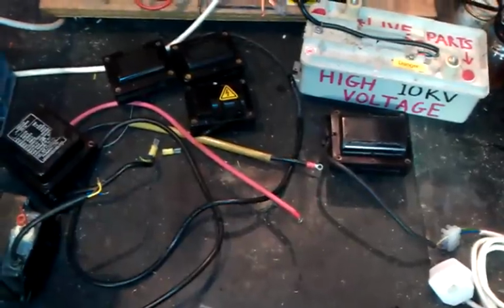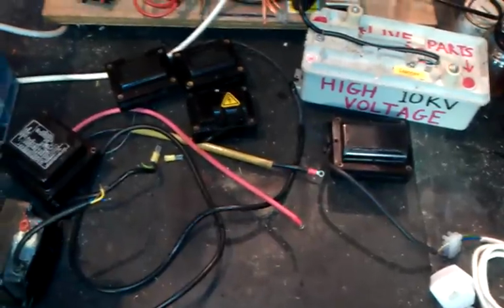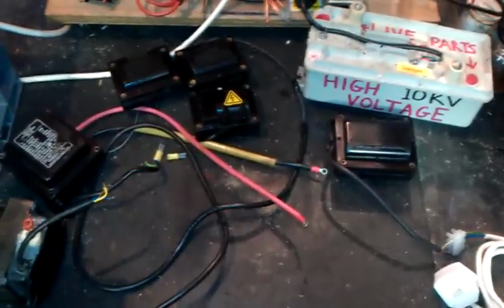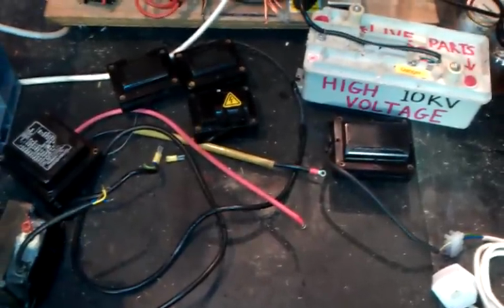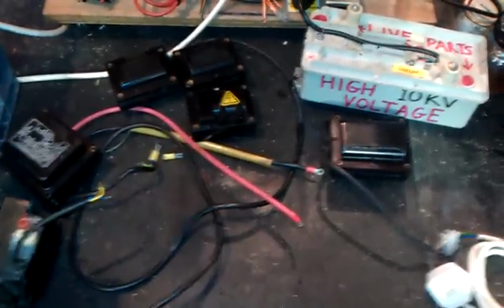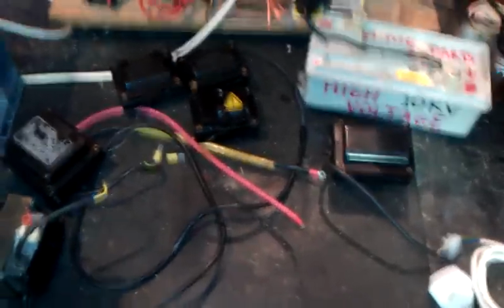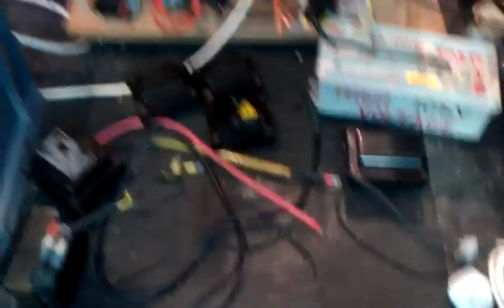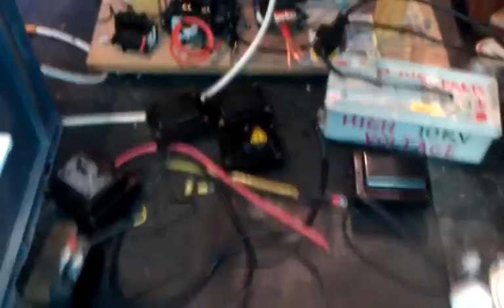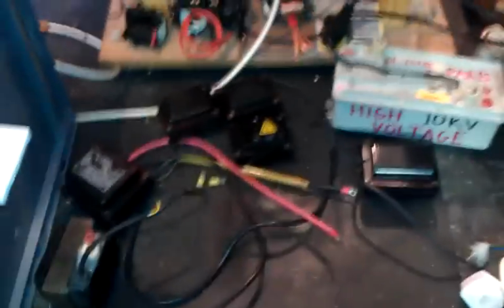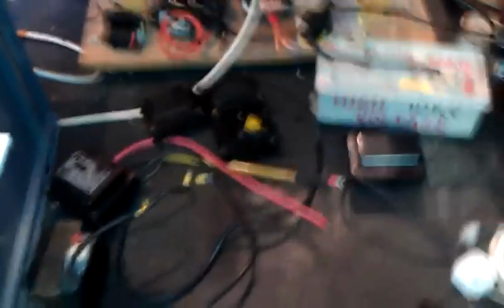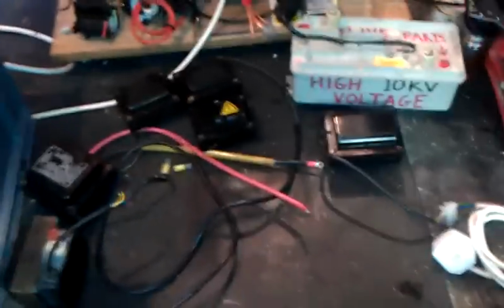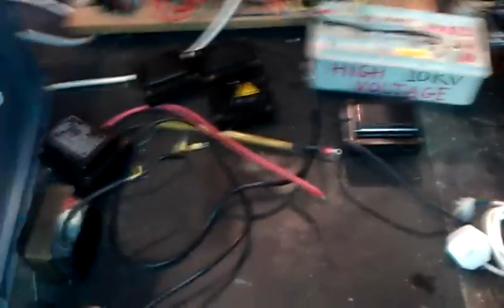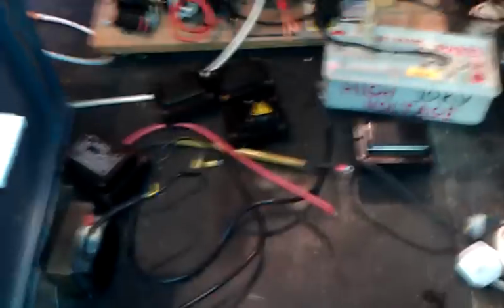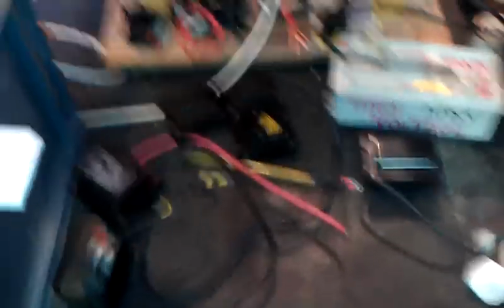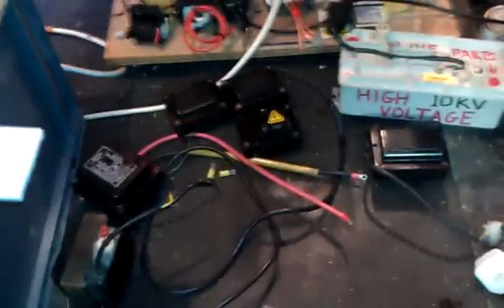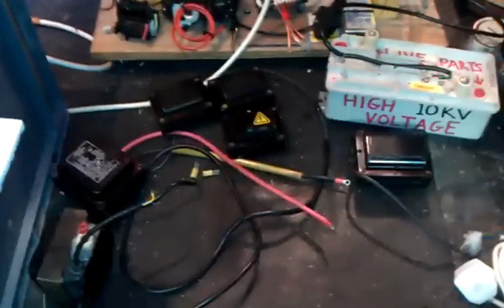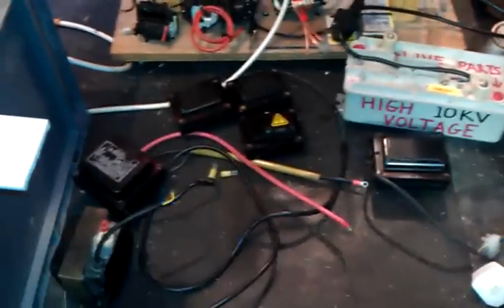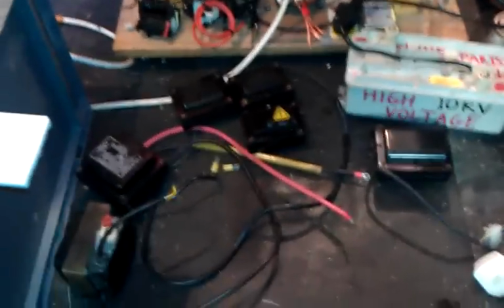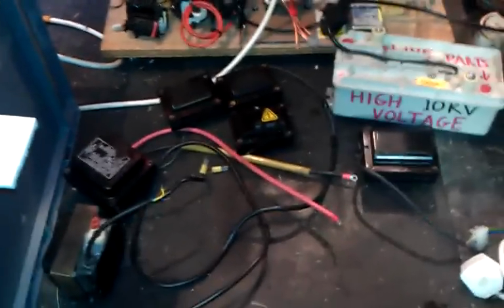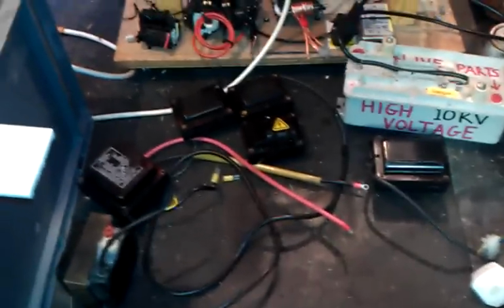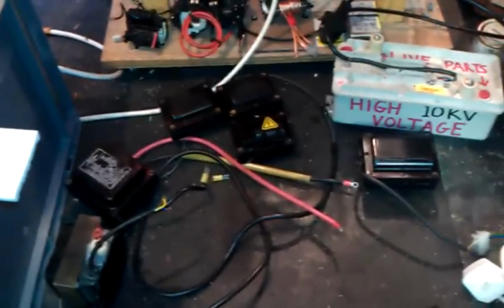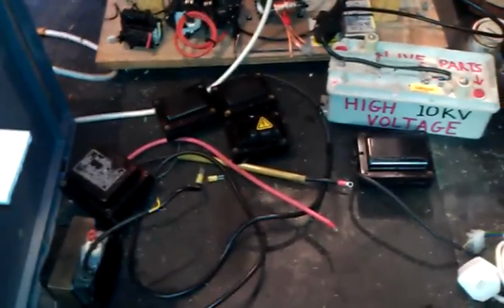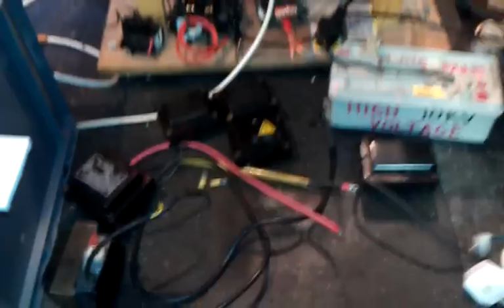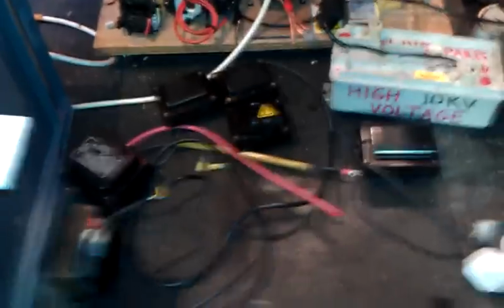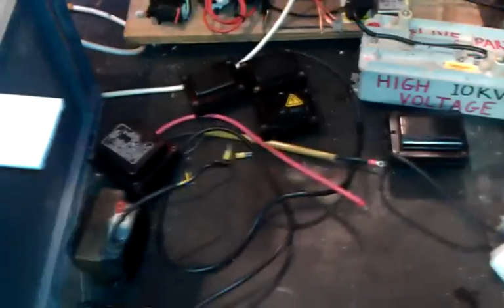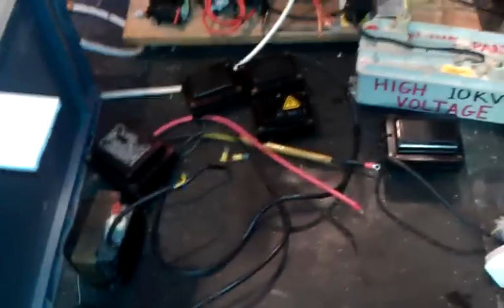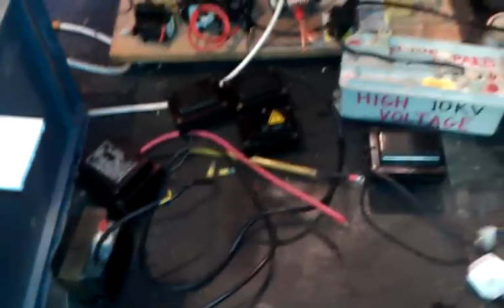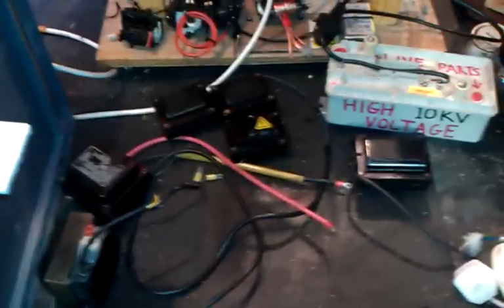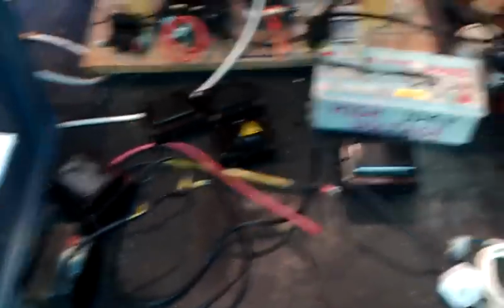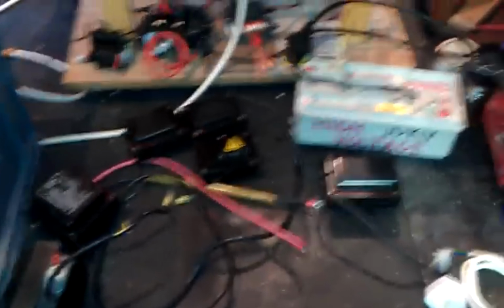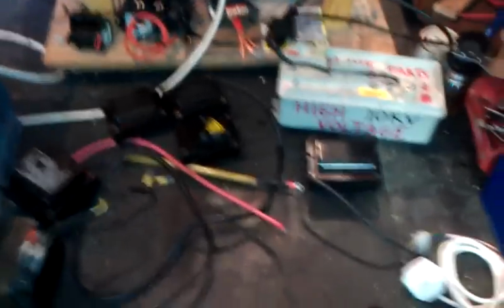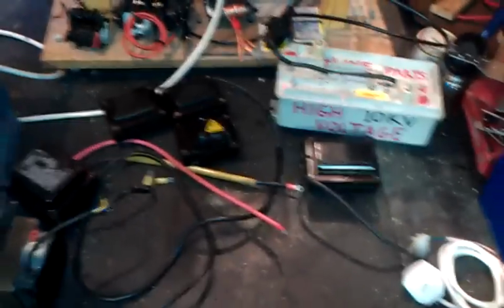Hello then, my good friends of YouTube. I've been asked recently — quite a while ago actually, a few weeks back — if I would just film all my transformers, or my high voltage transformers.